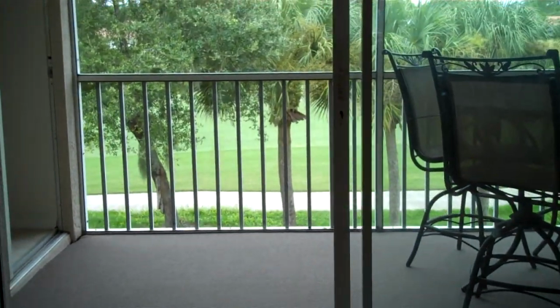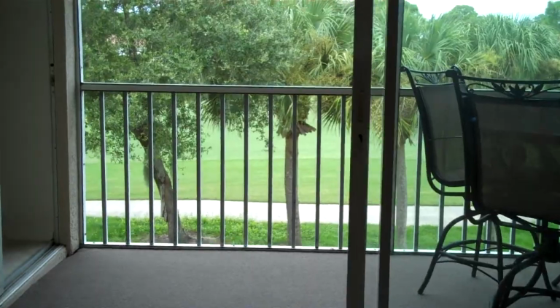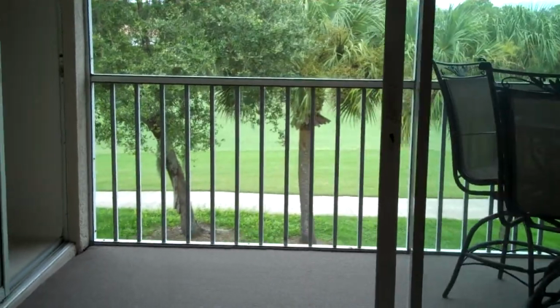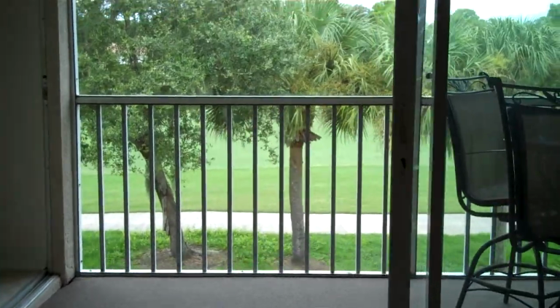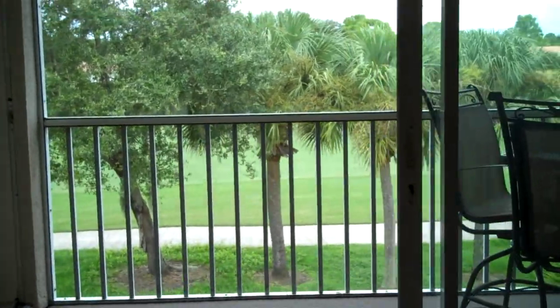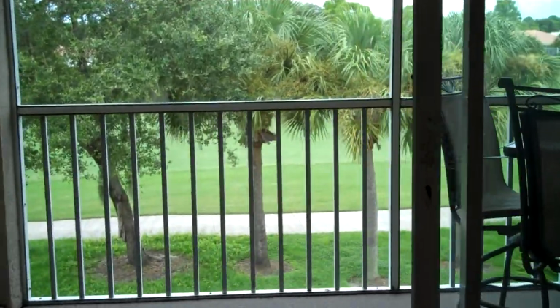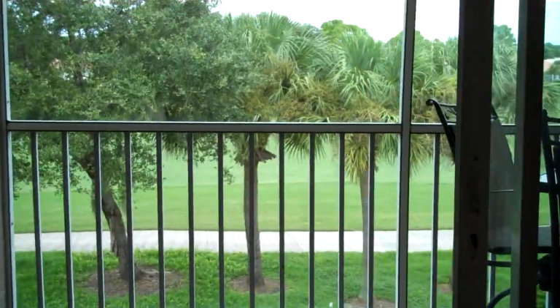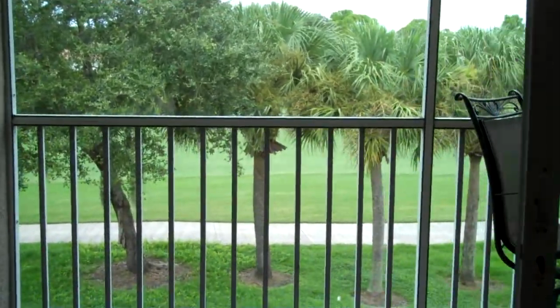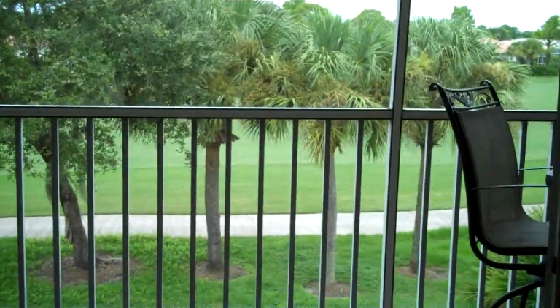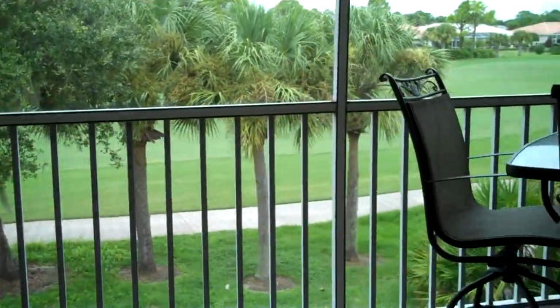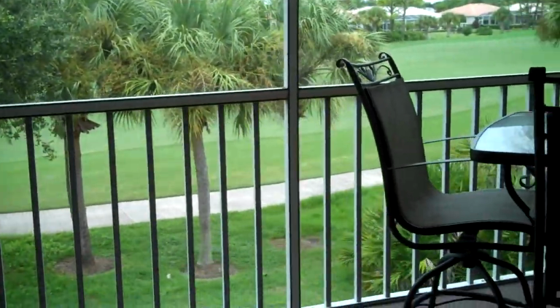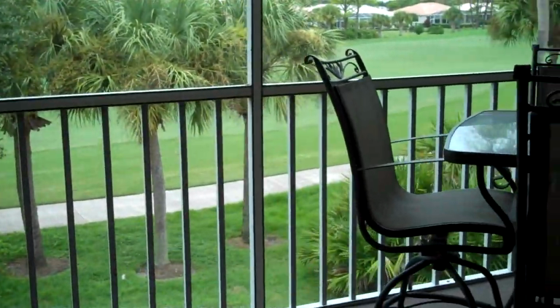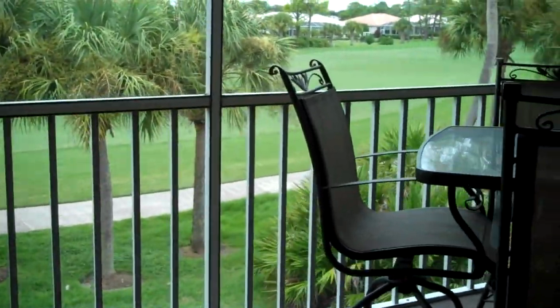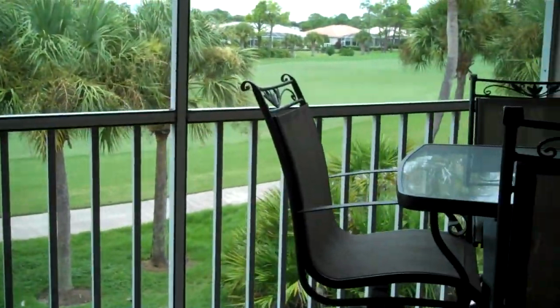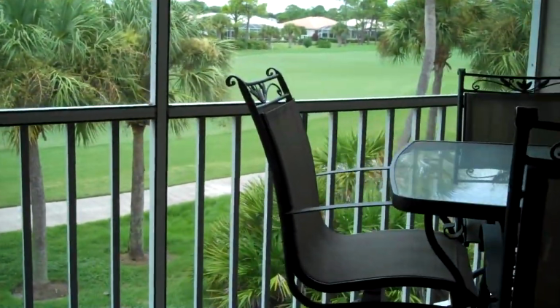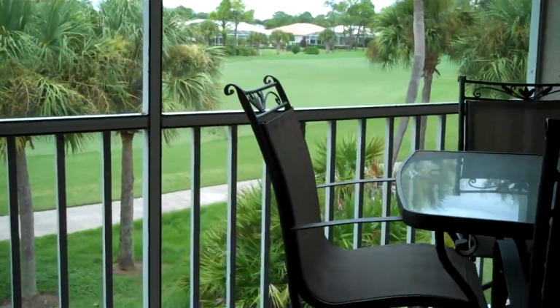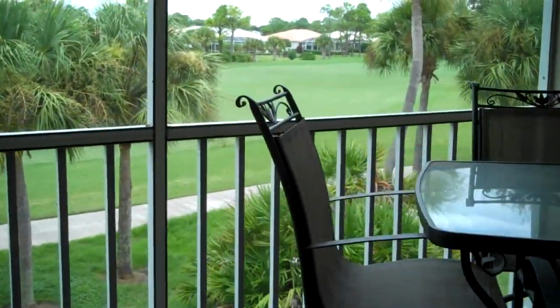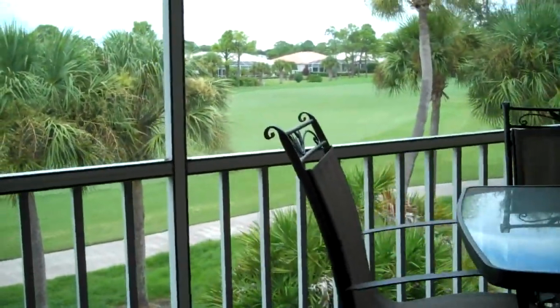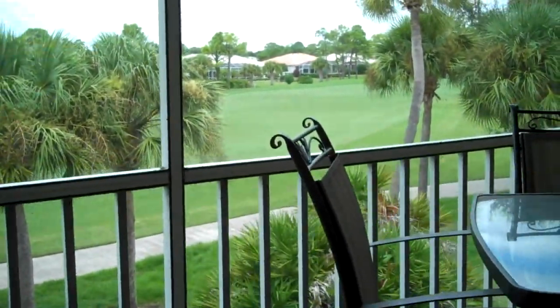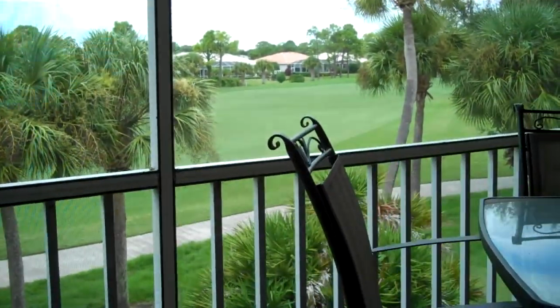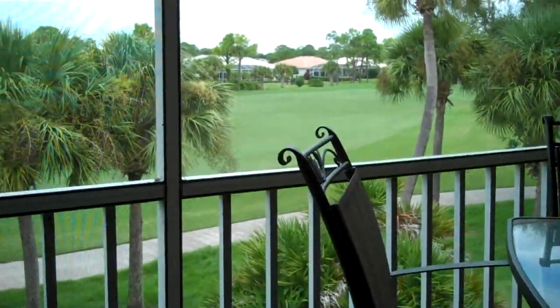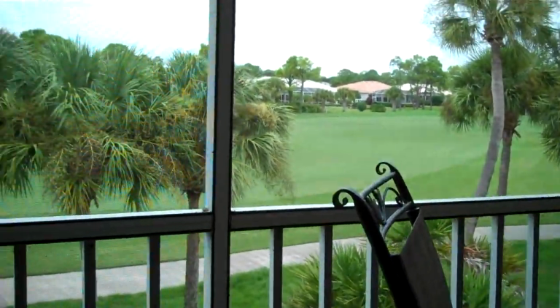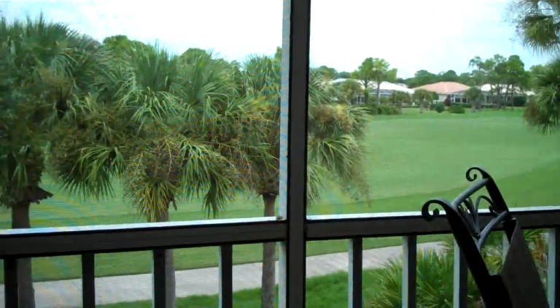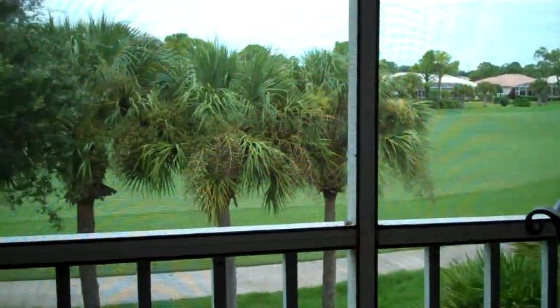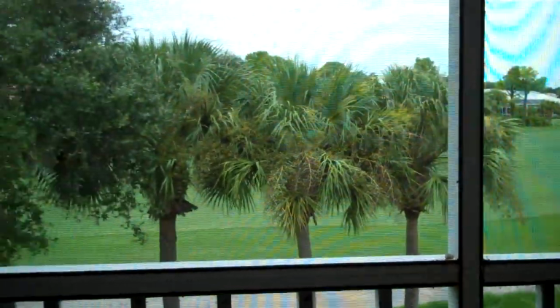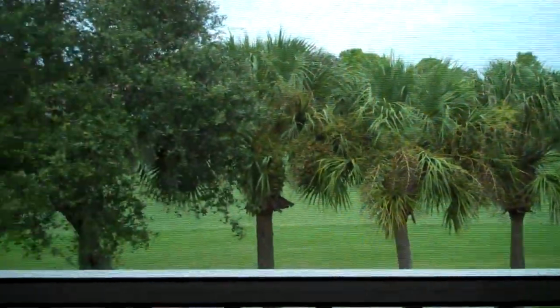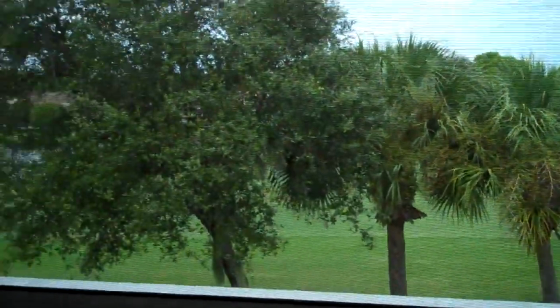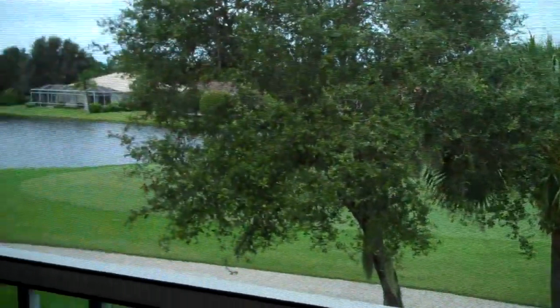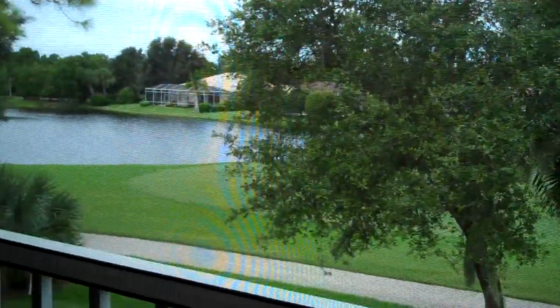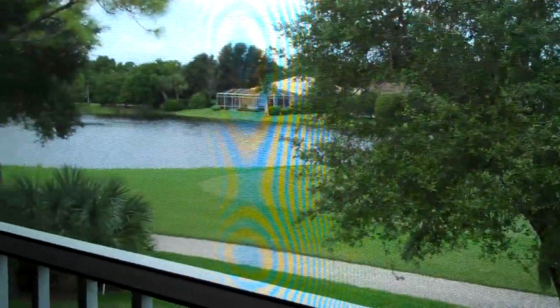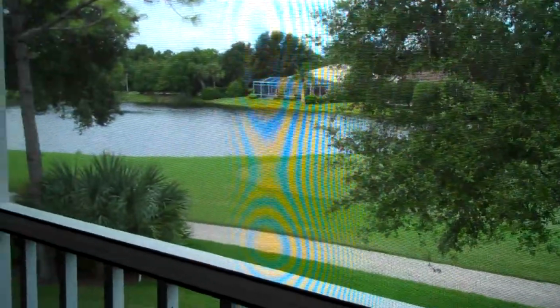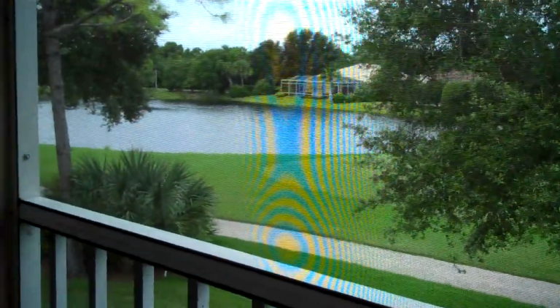Great view of the outside with your screen Lanai, overlooking the golf course and lake view.